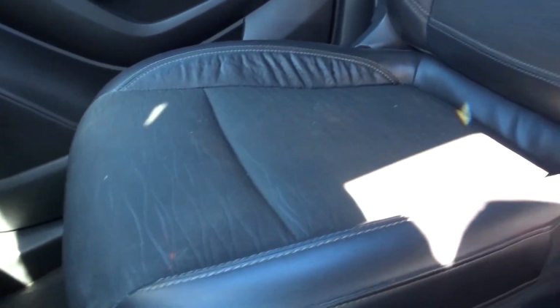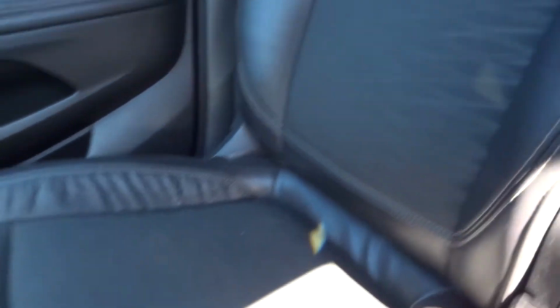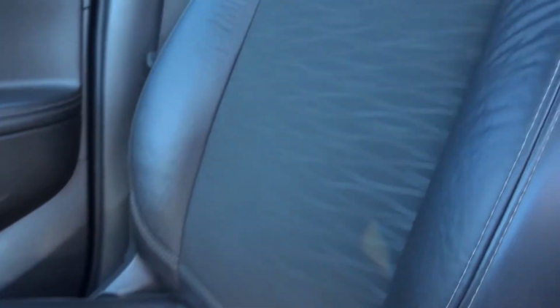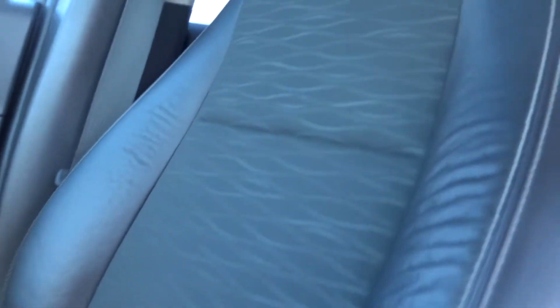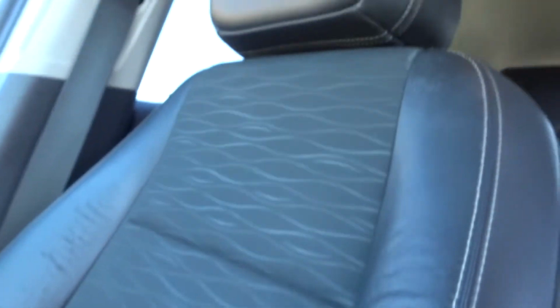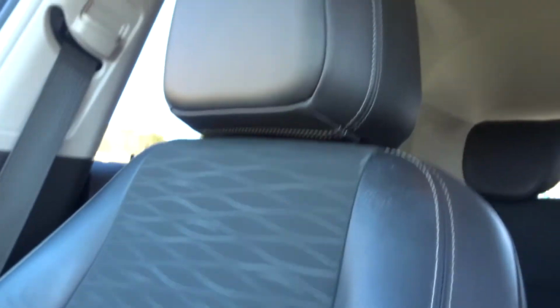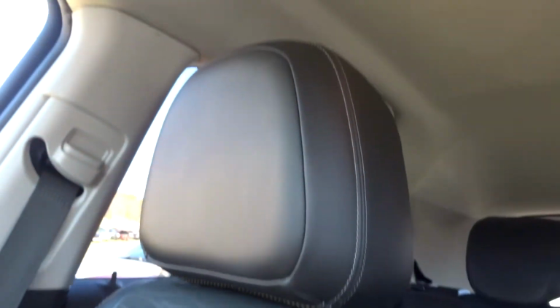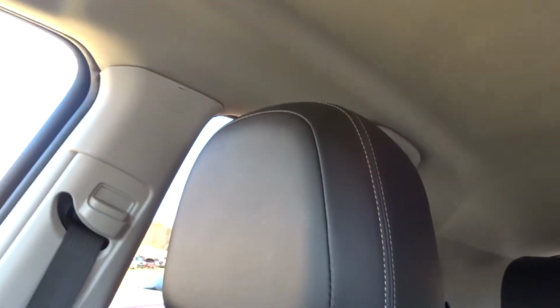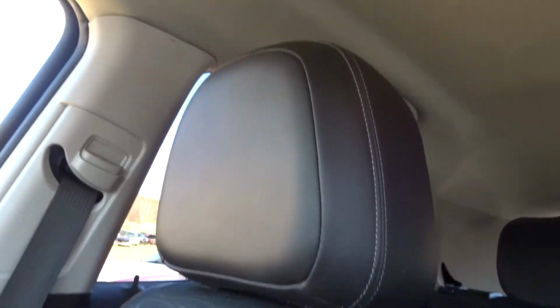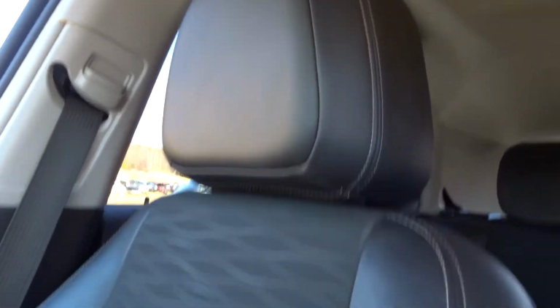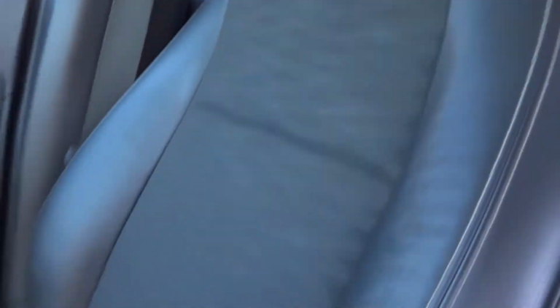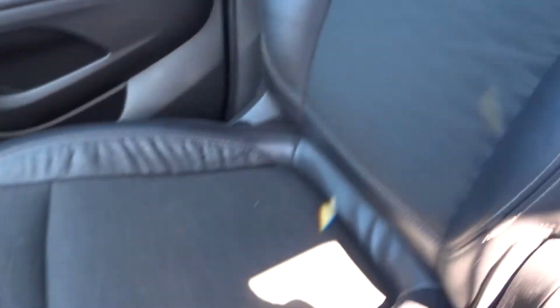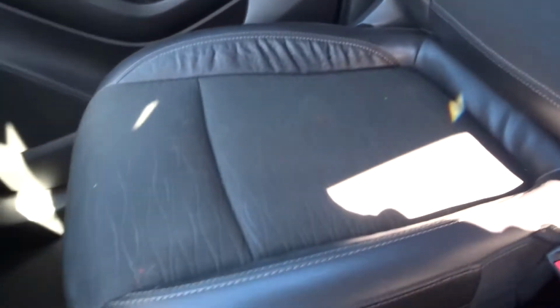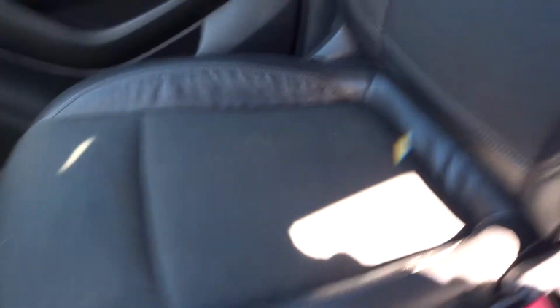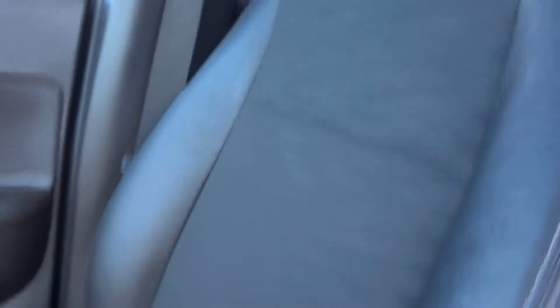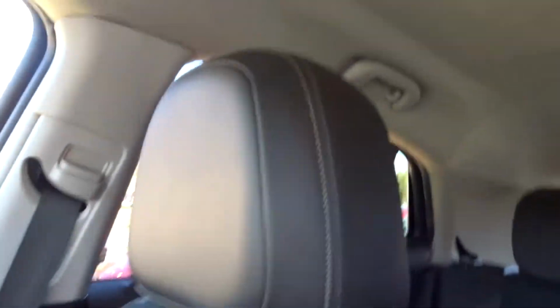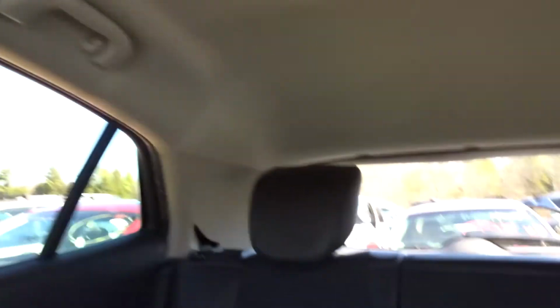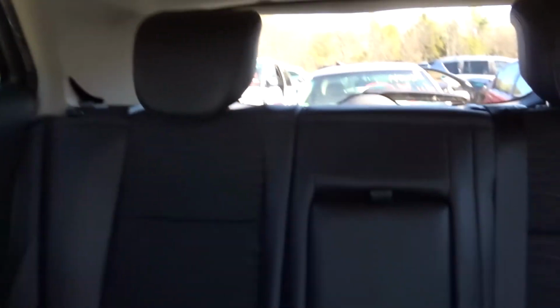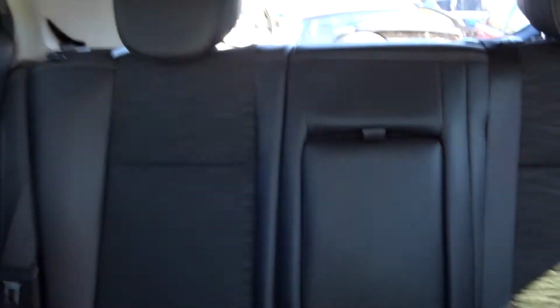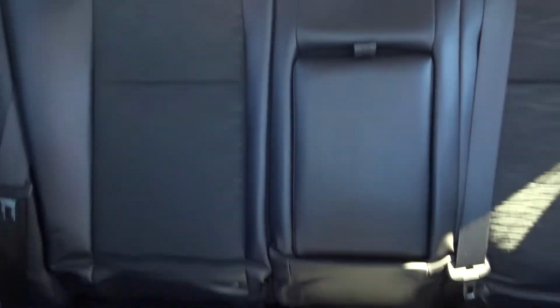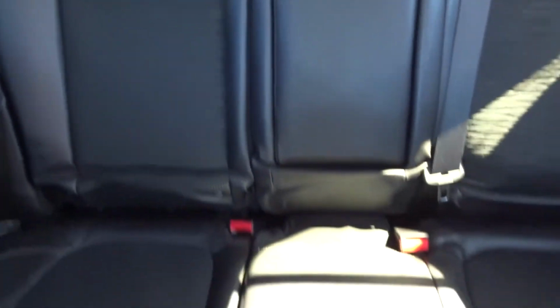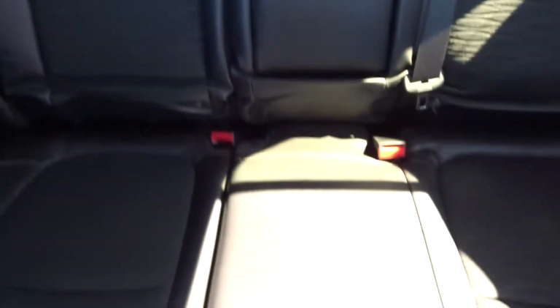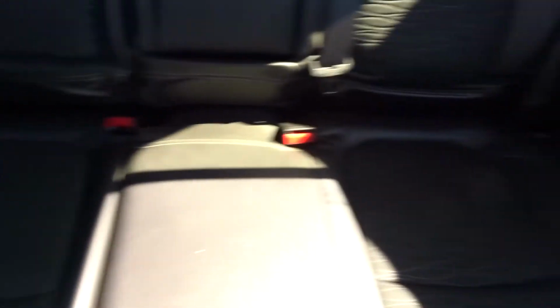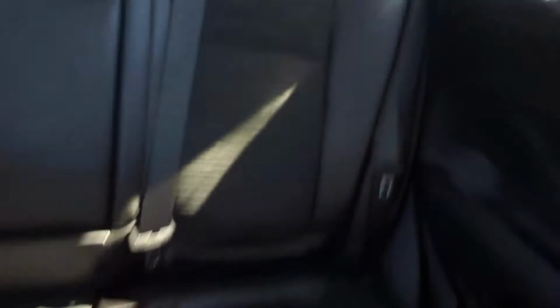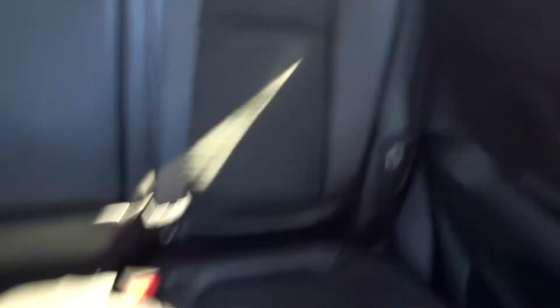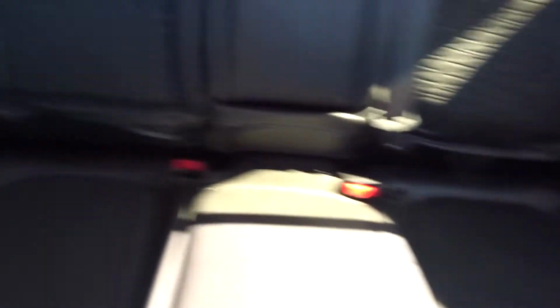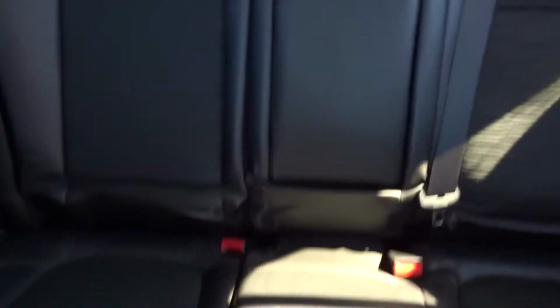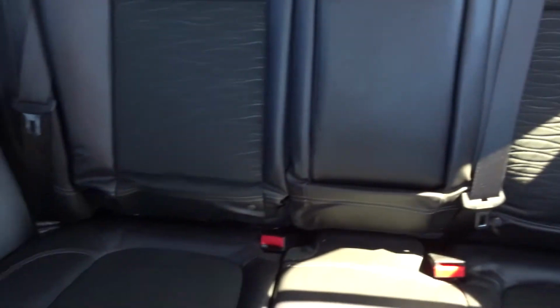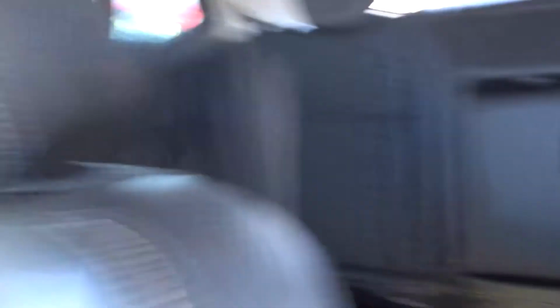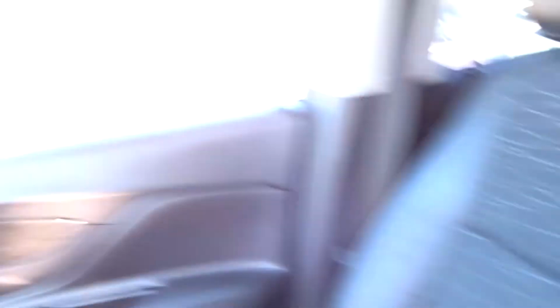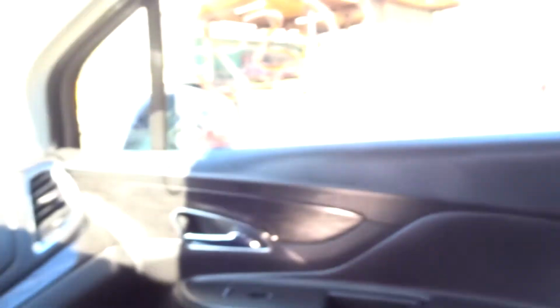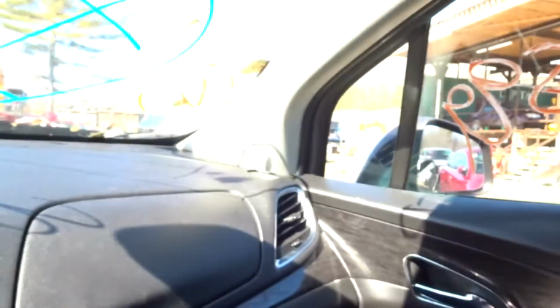Passenger seat, also cloth and leather in great shape. Look at this thing — did anybody even sit in this? Good back seat as well, cloth and leather mix, 60-40 split in great condition. Person must not have had many friends or kids.